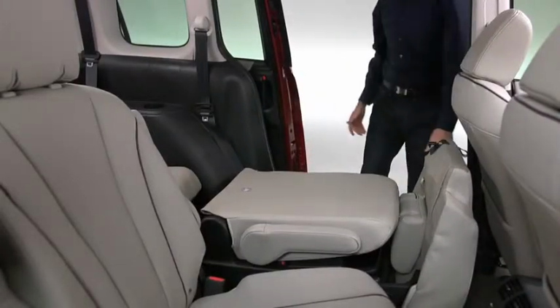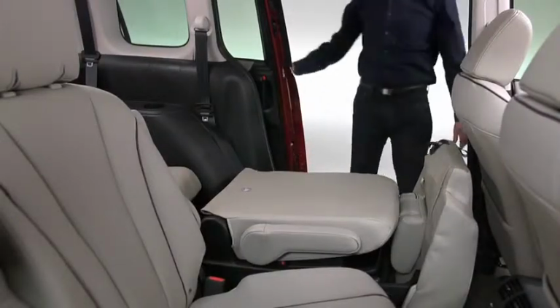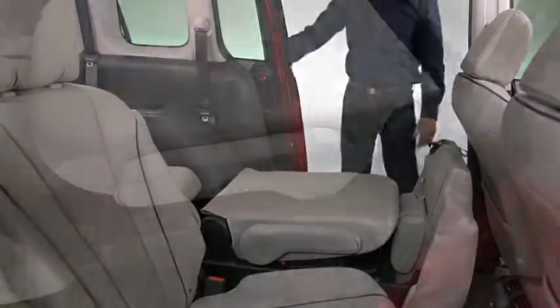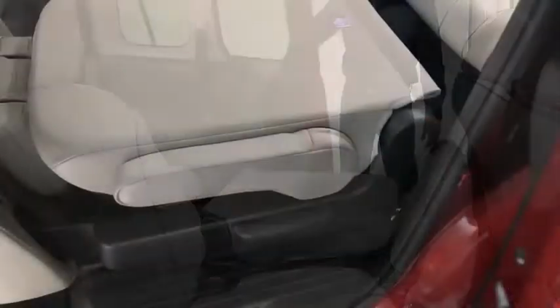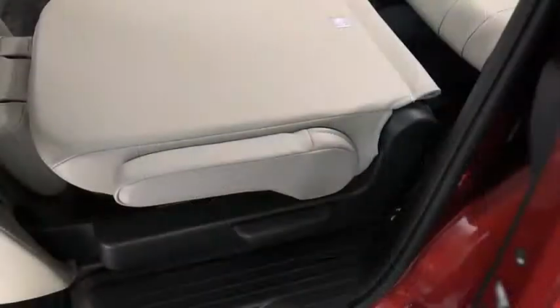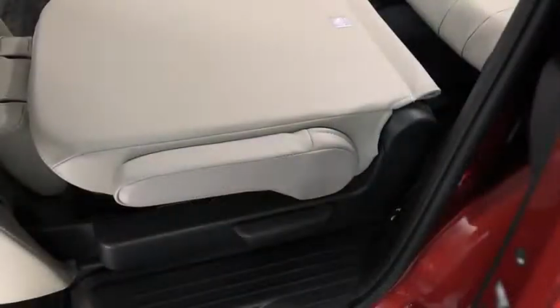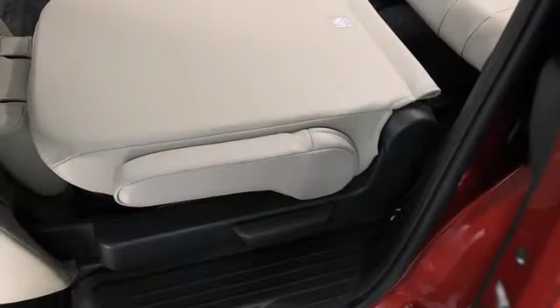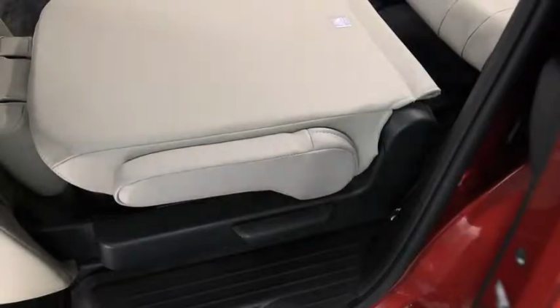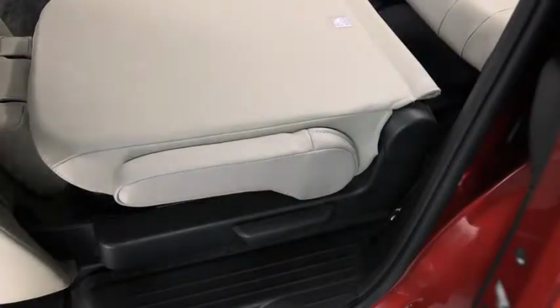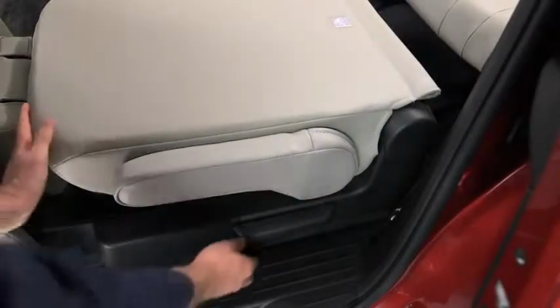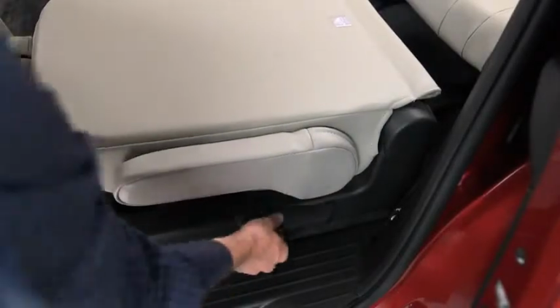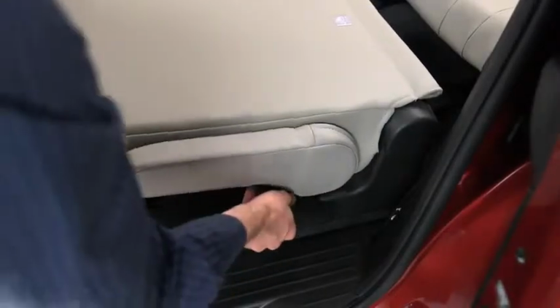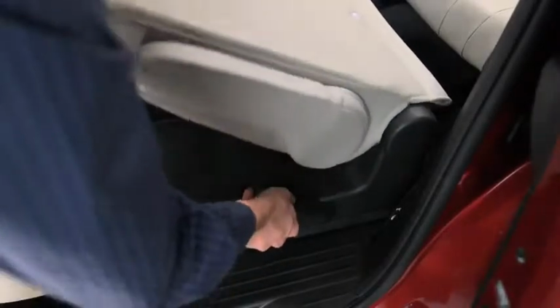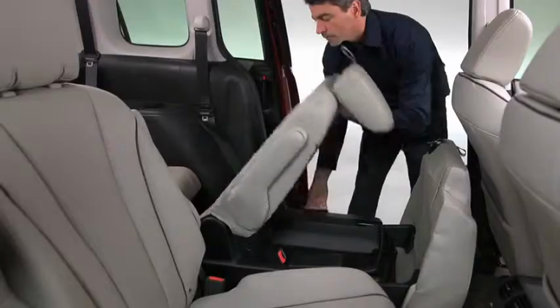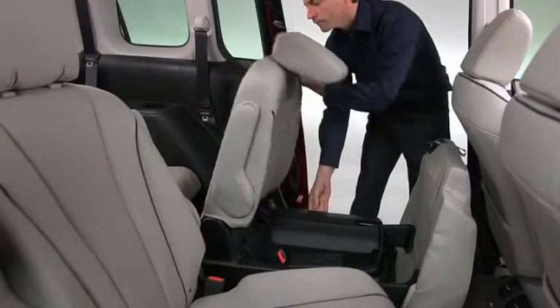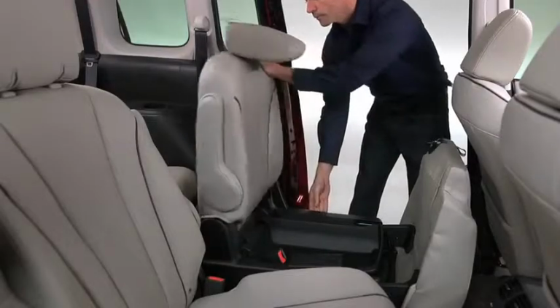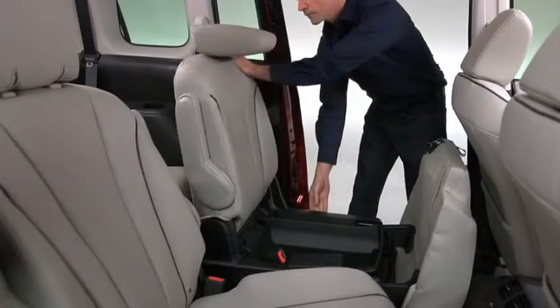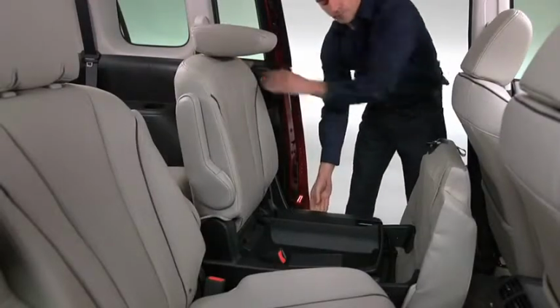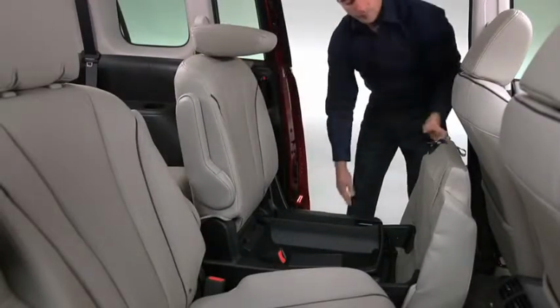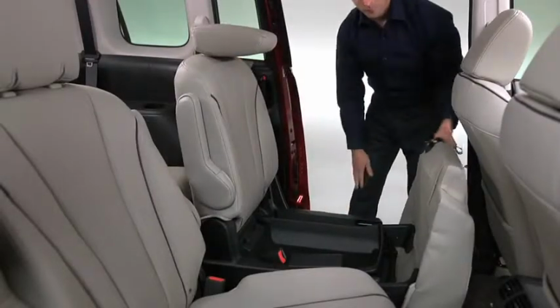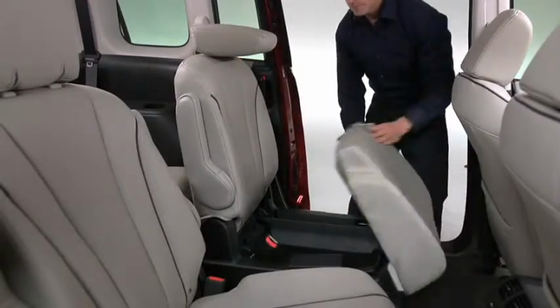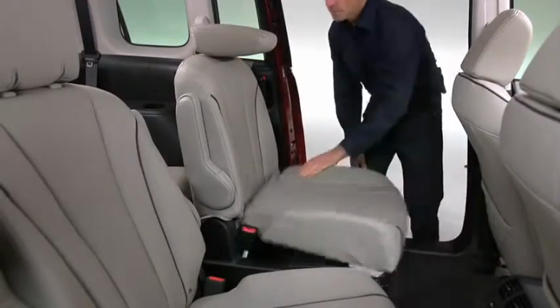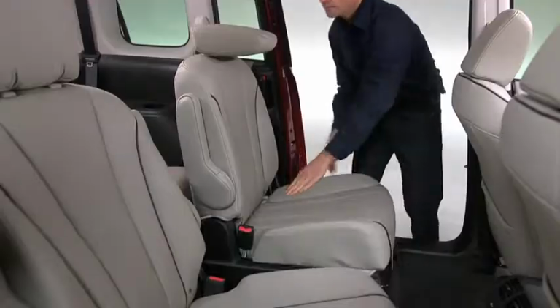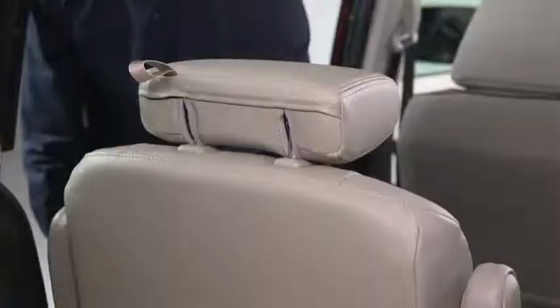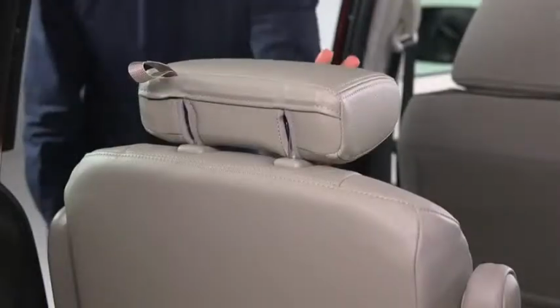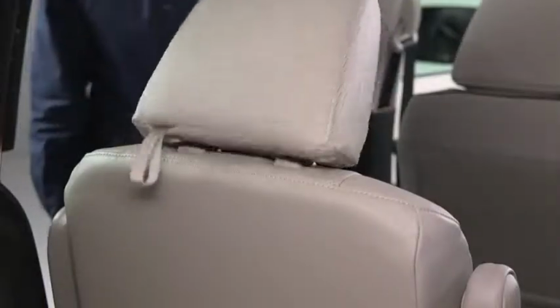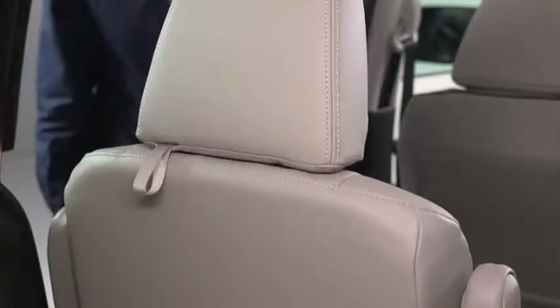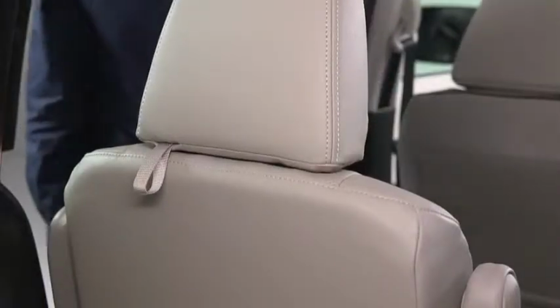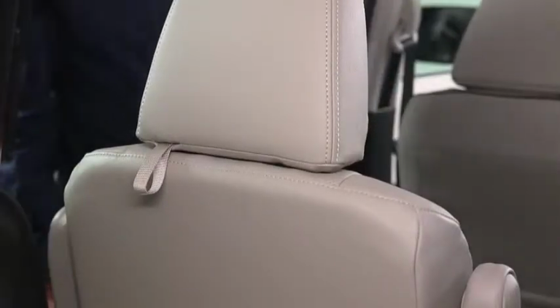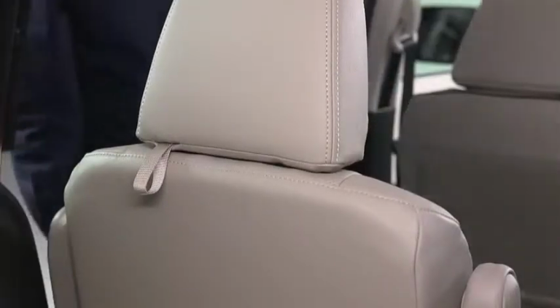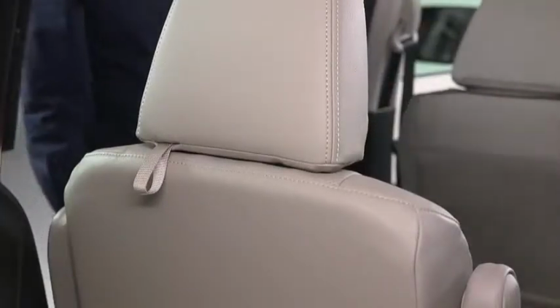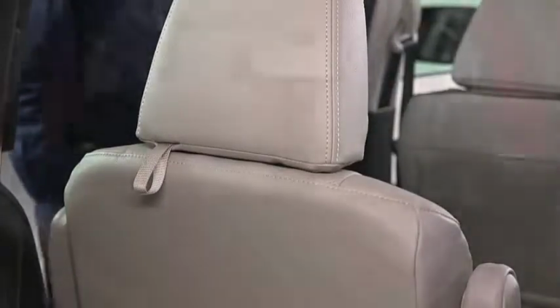To return the seat back to its original position, lift the seat back while raising the lever. Return the seat bottom to its original position and secure it. Lift the head restraint upward to its upright position.